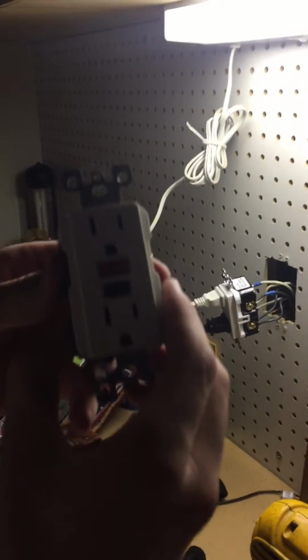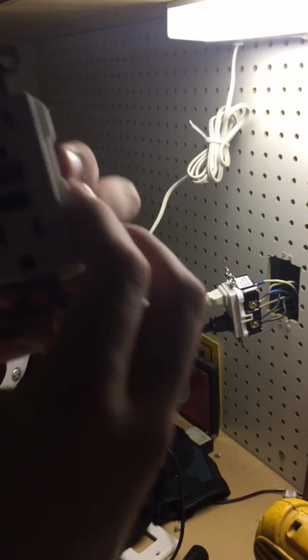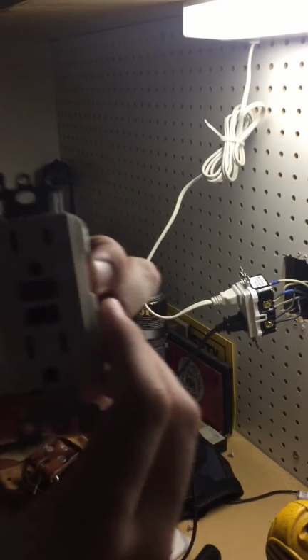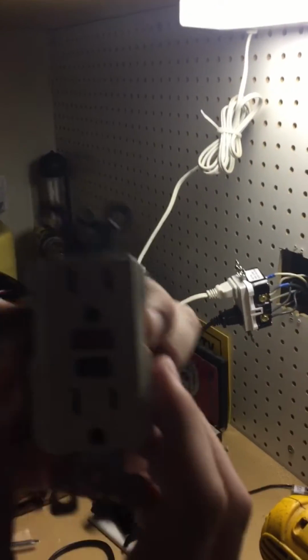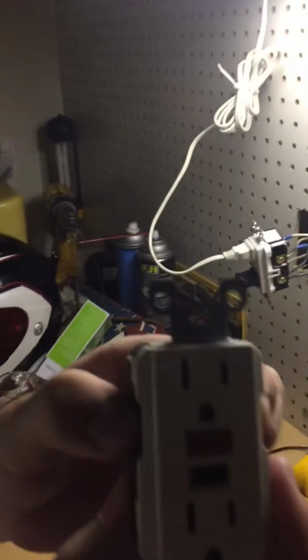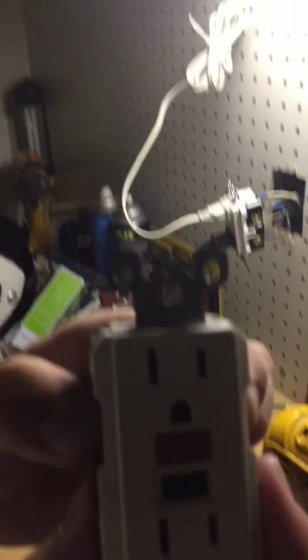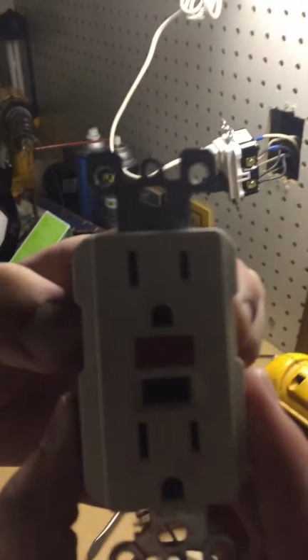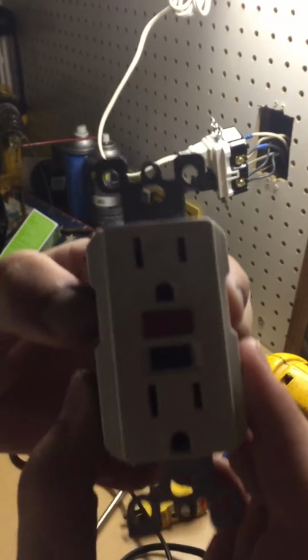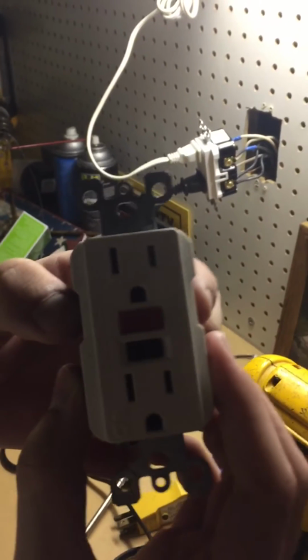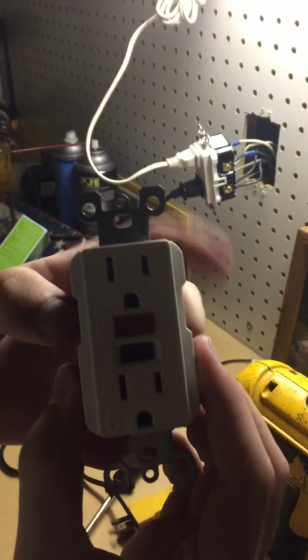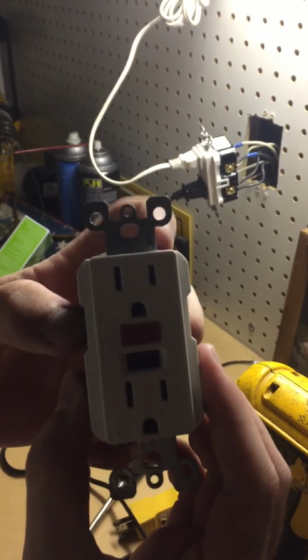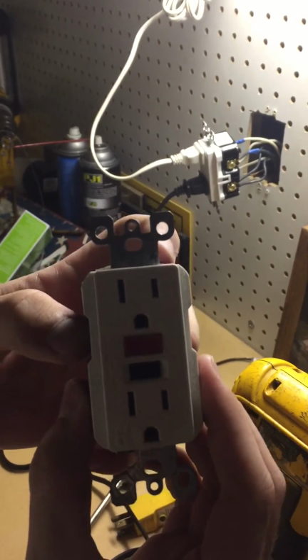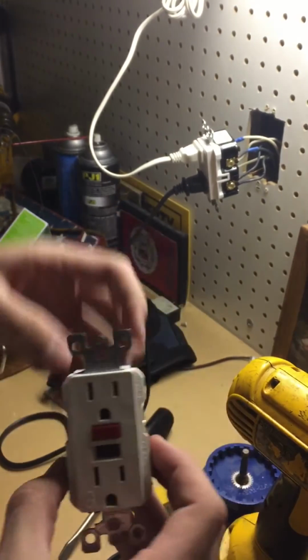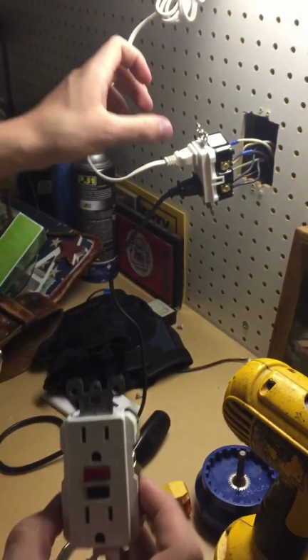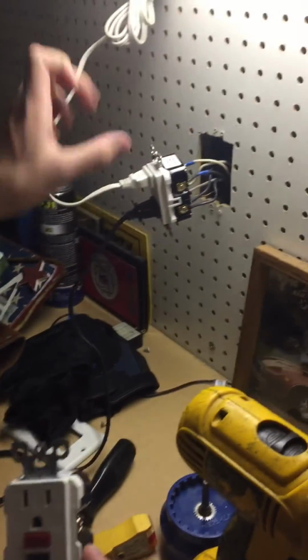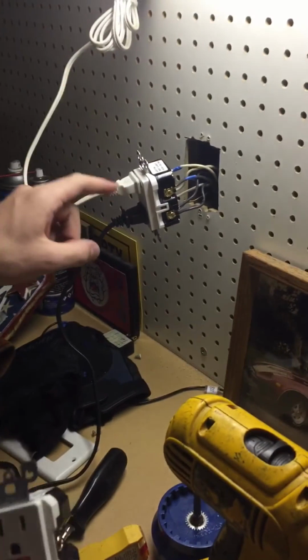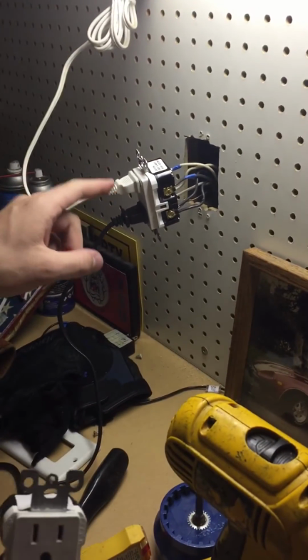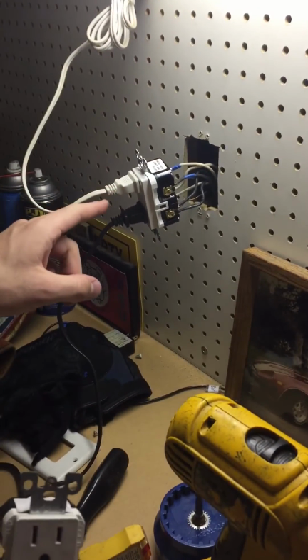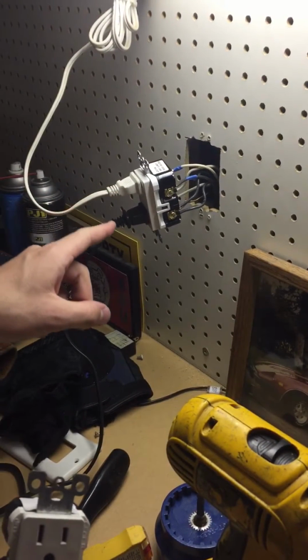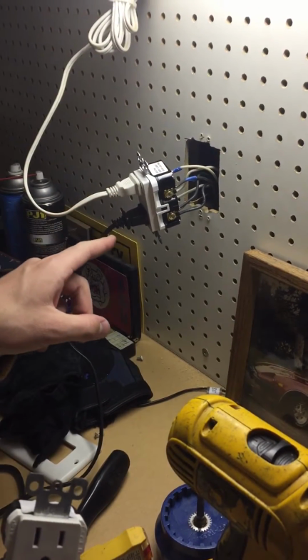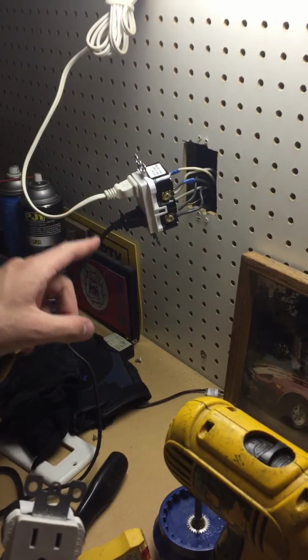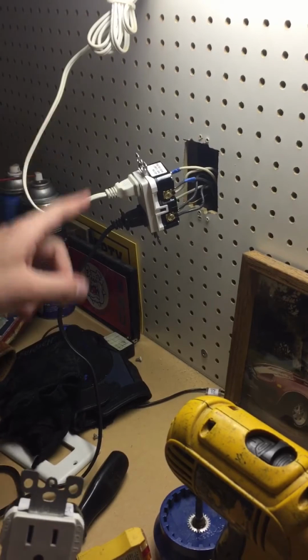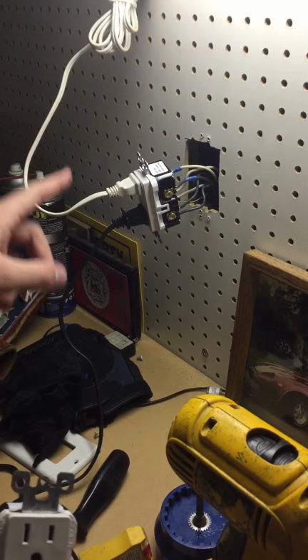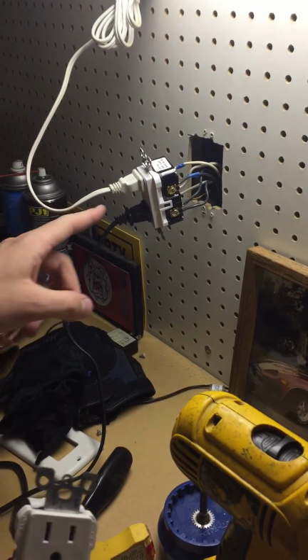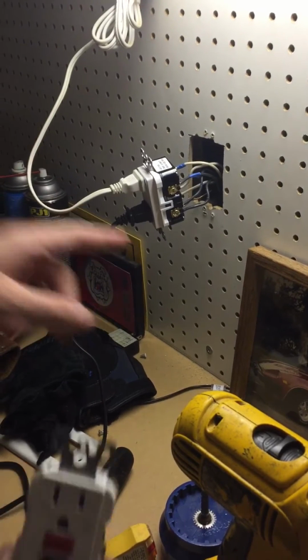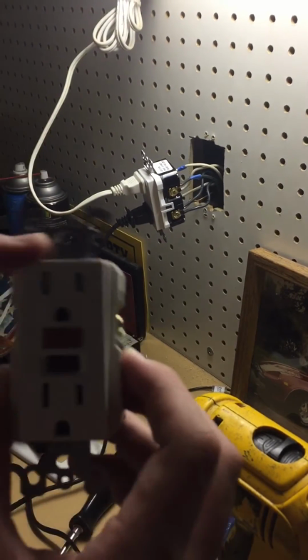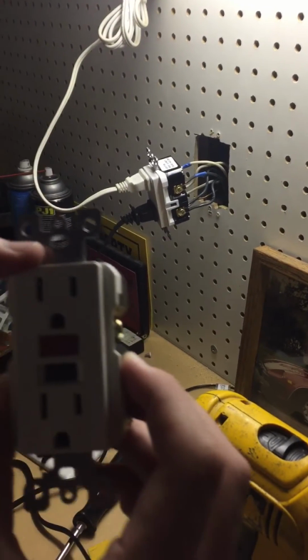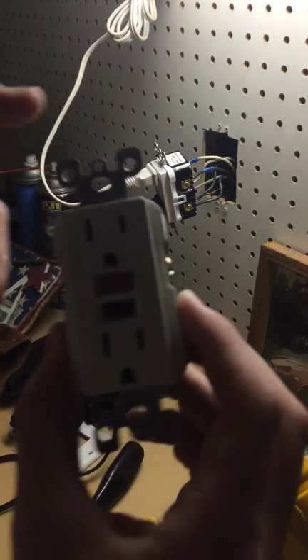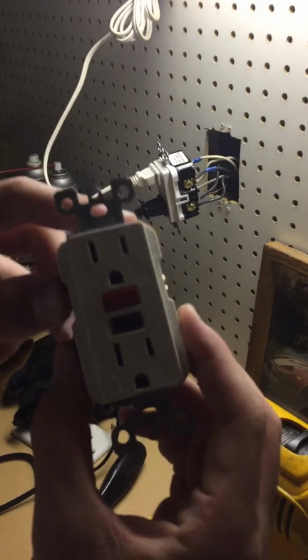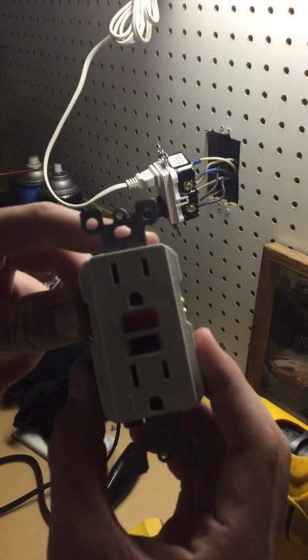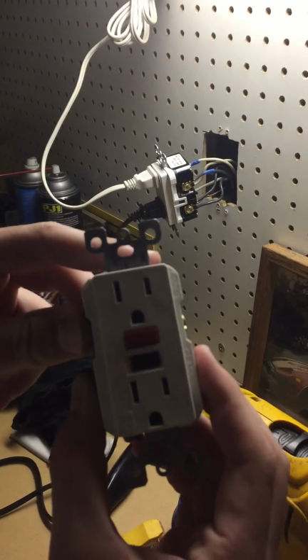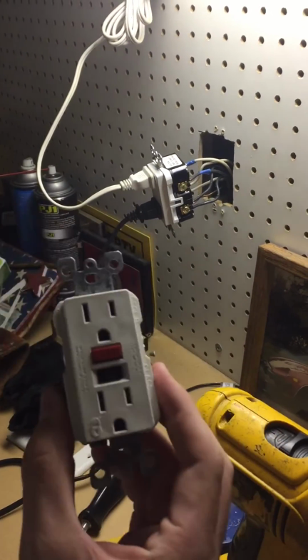This is a GFI right here — this is an old GFI. The new ones are called a GCFI. The GCFI and GFI look almost exactly the same.